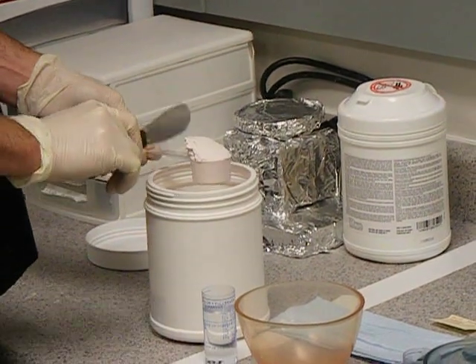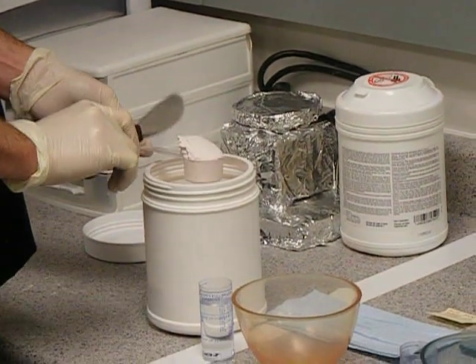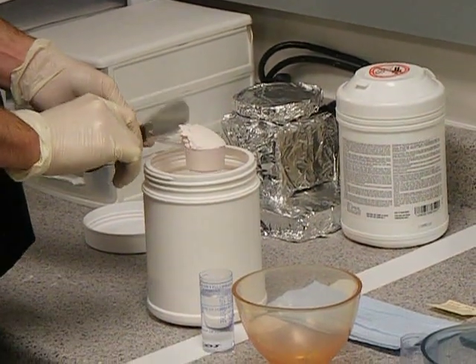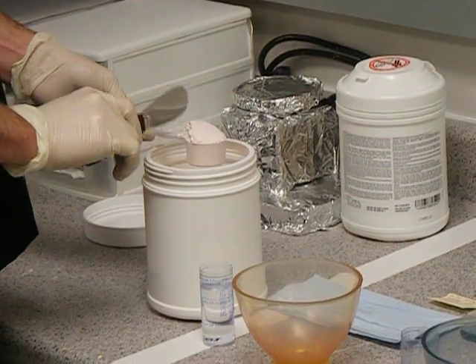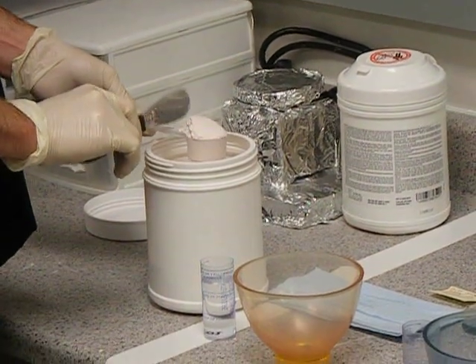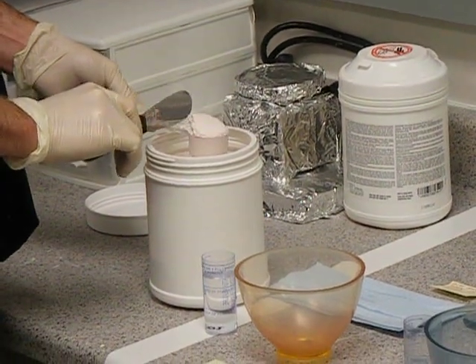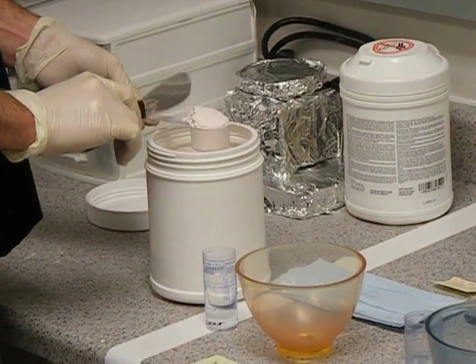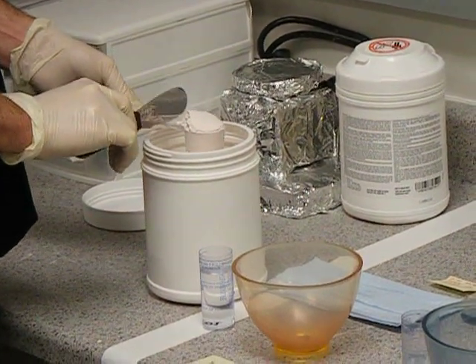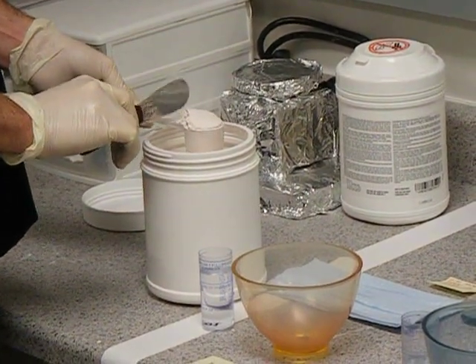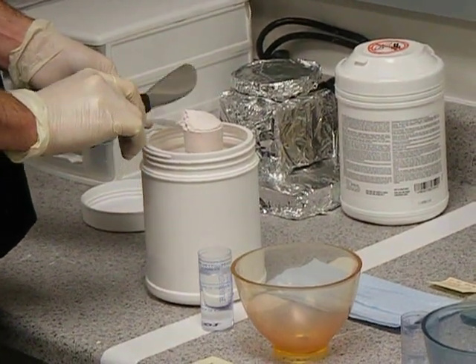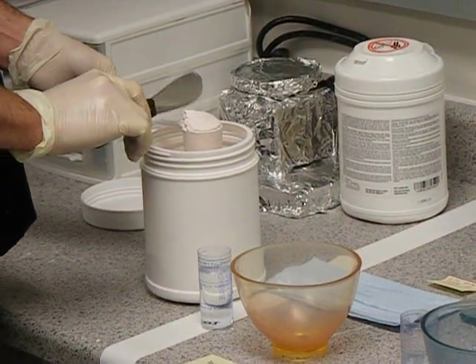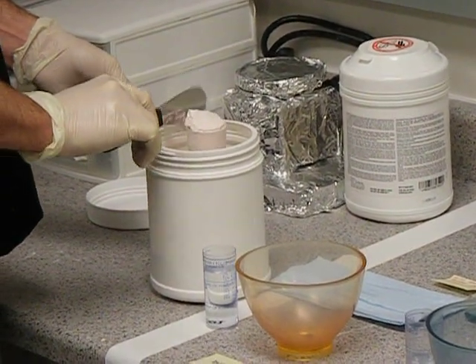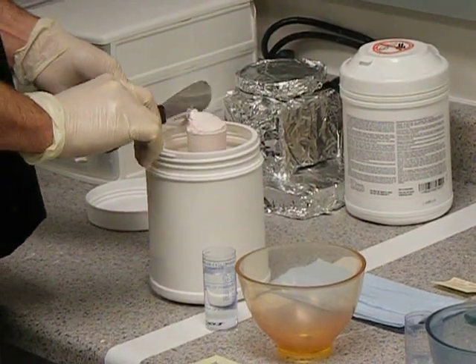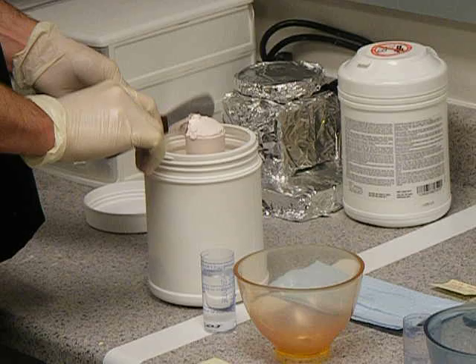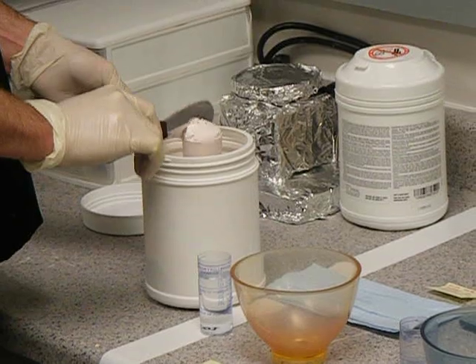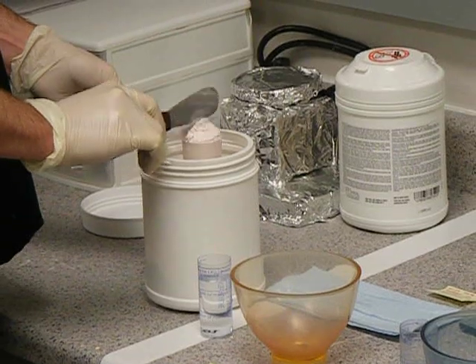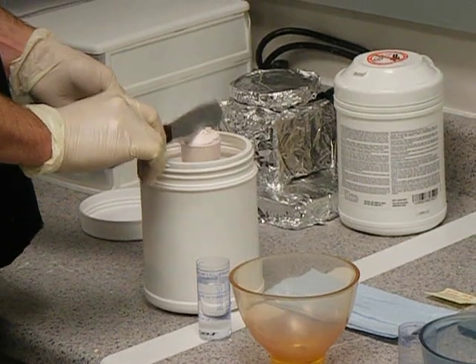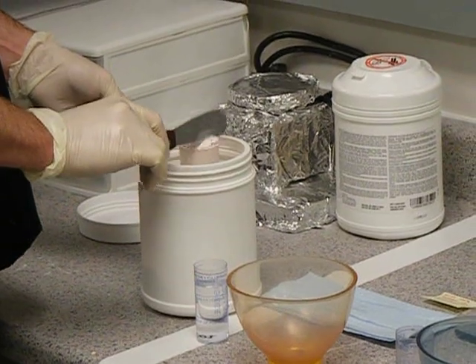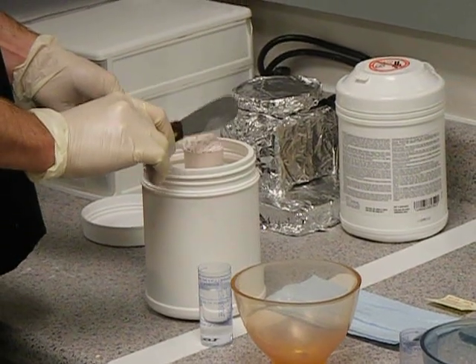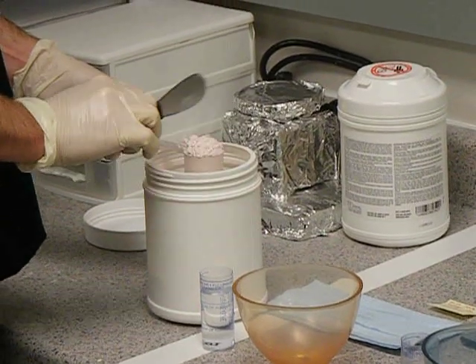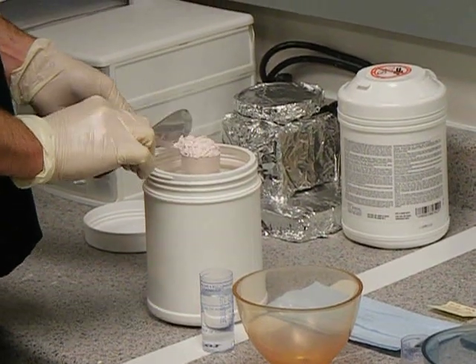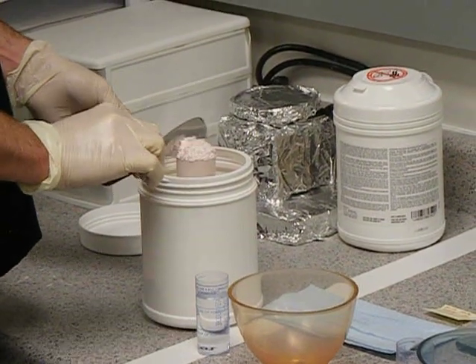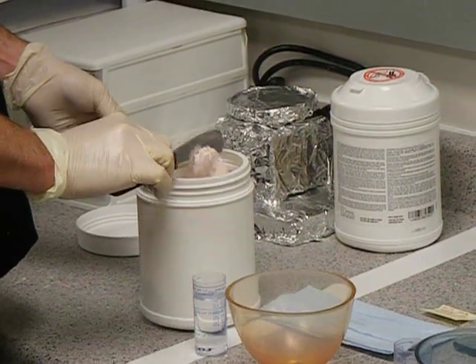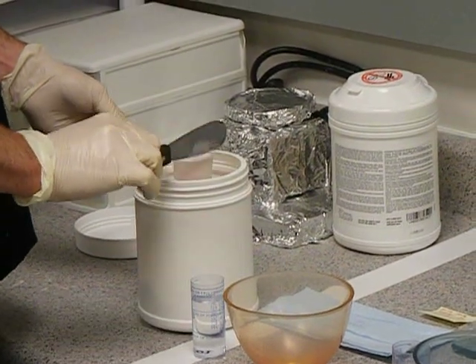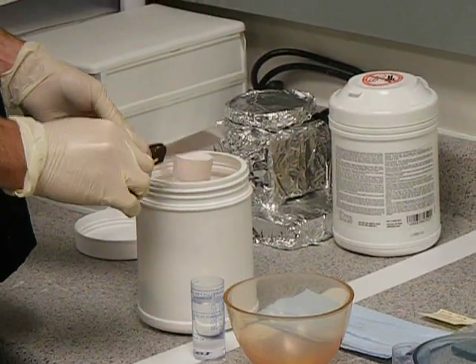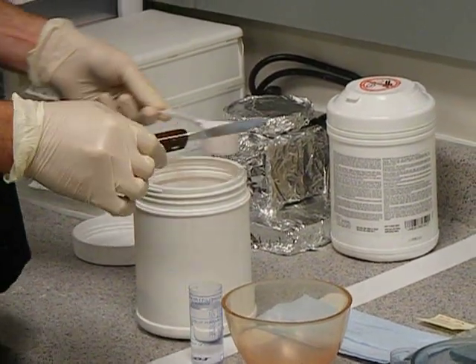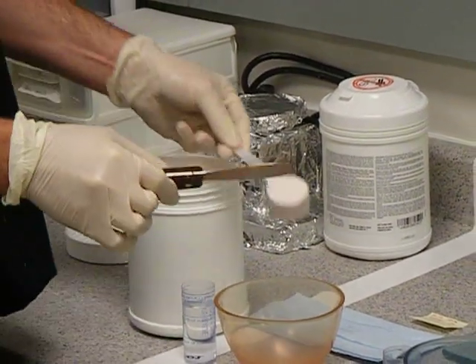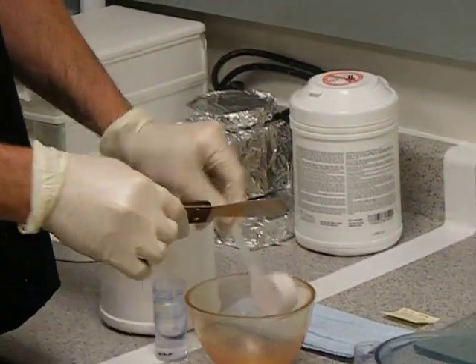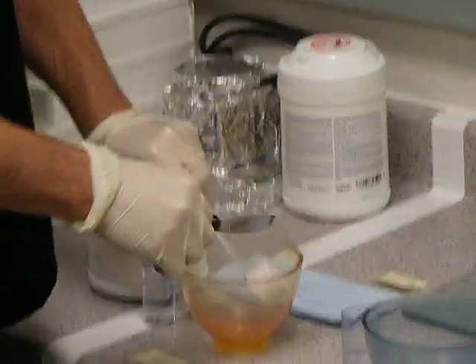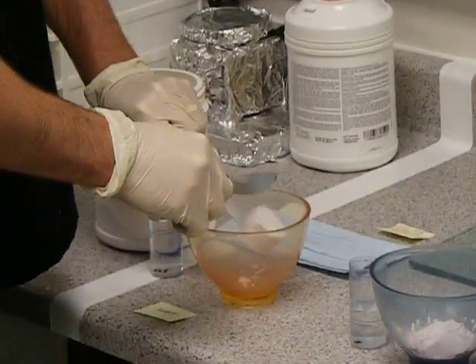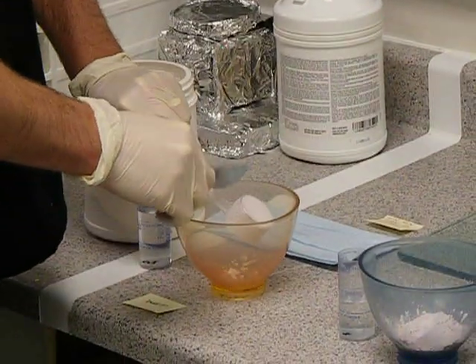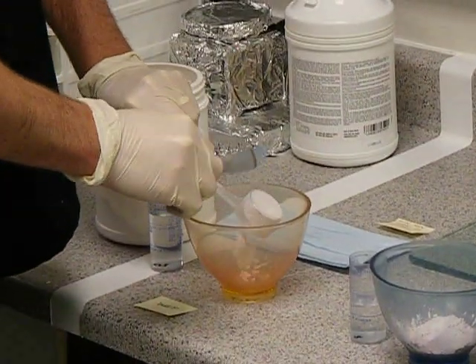You want to make sure that you tap a little bit on the handle, you can even tap a little bit through the alginate itself, and then level it off and place it in your bowl.